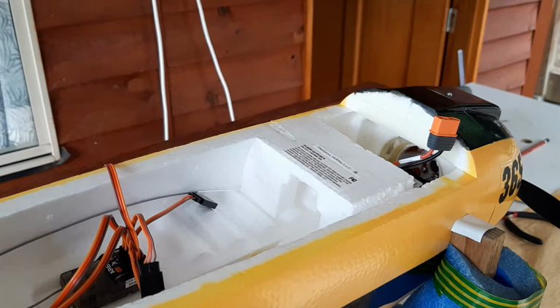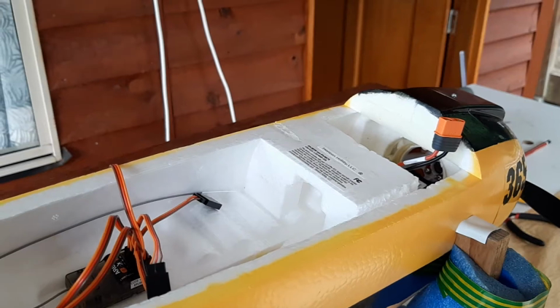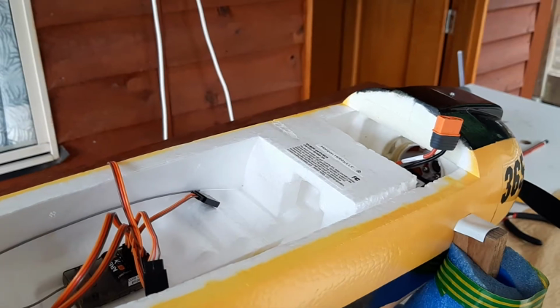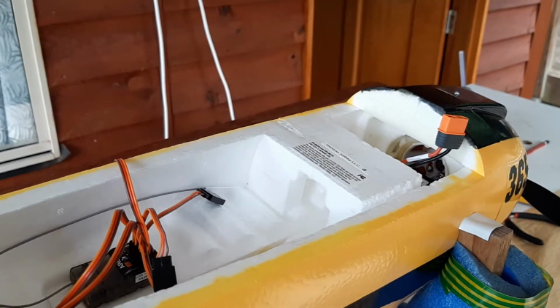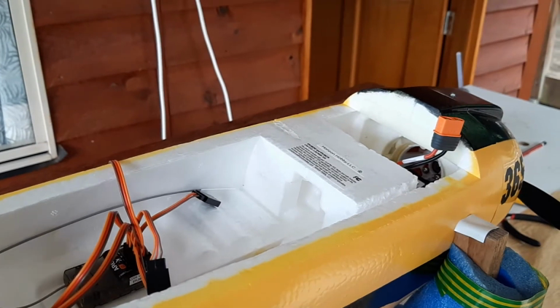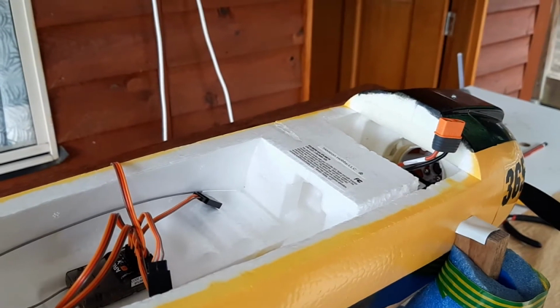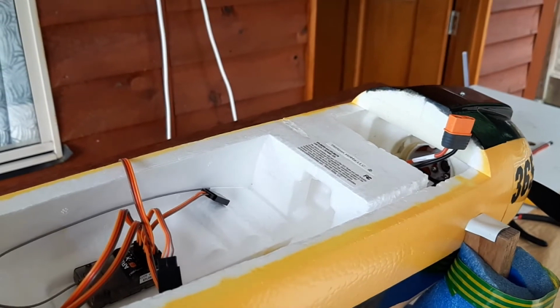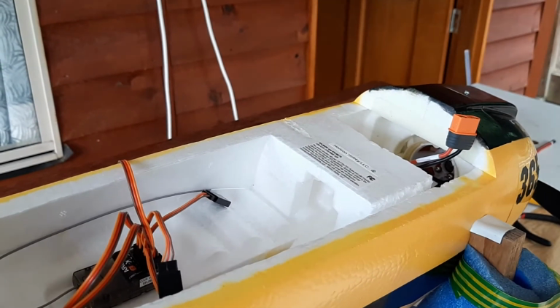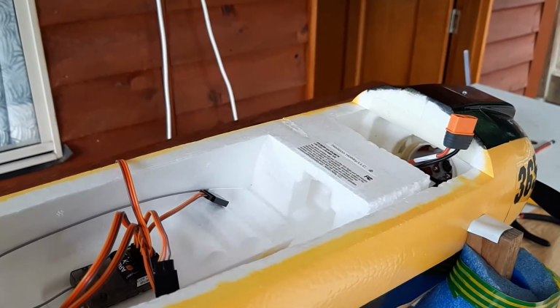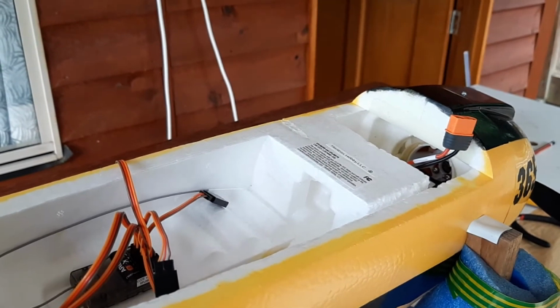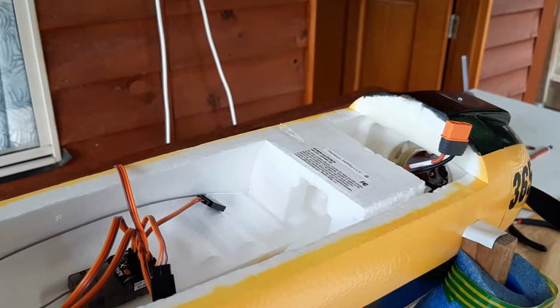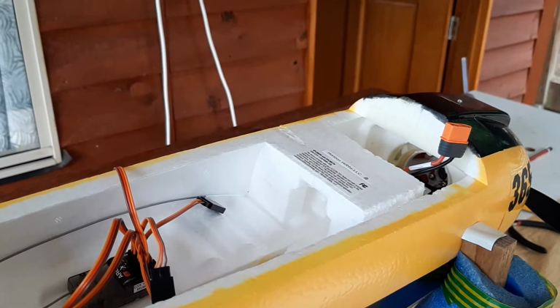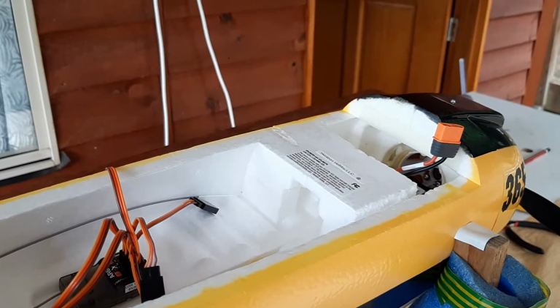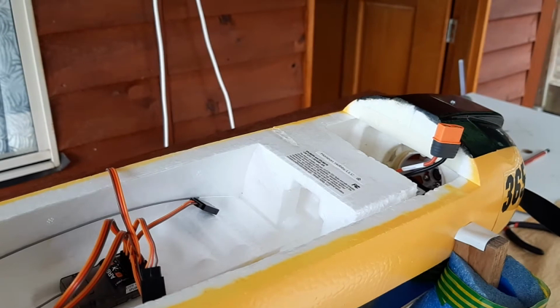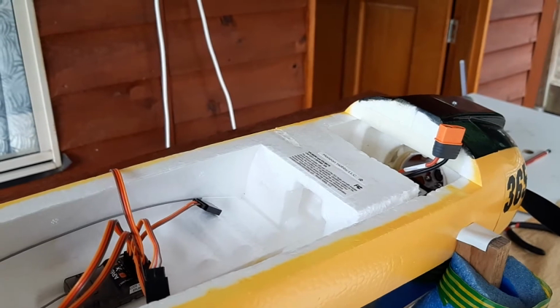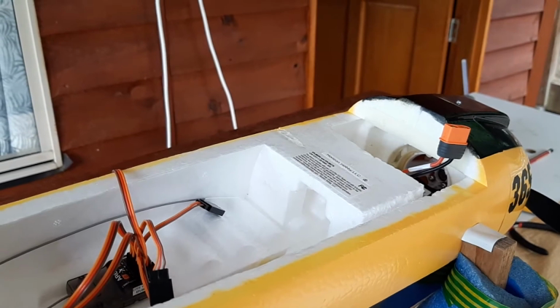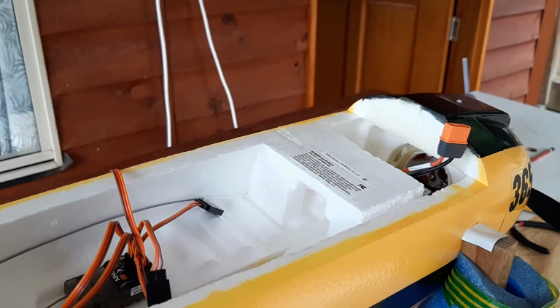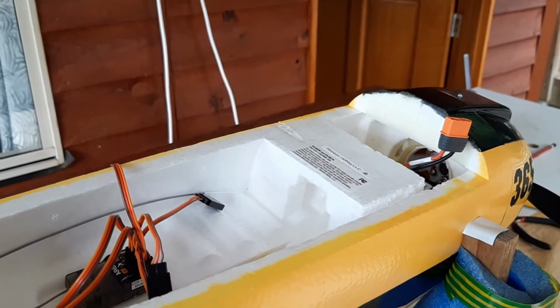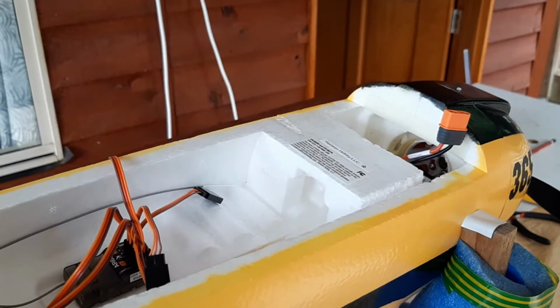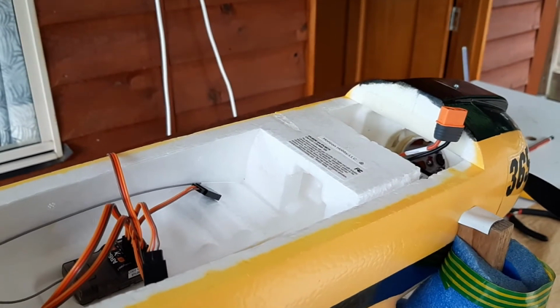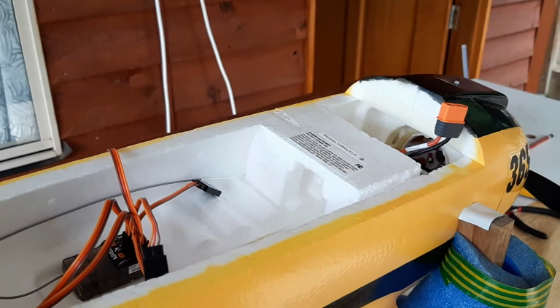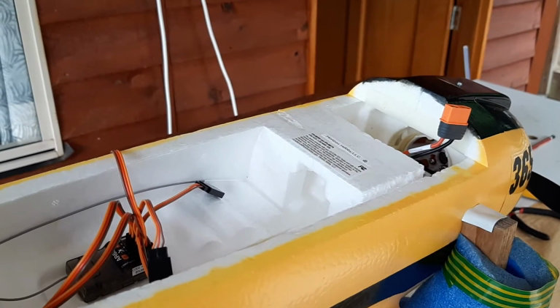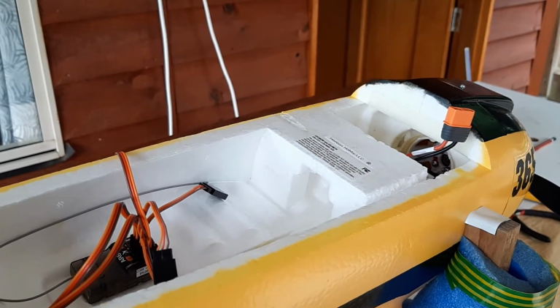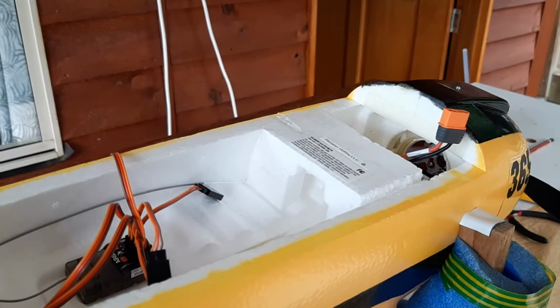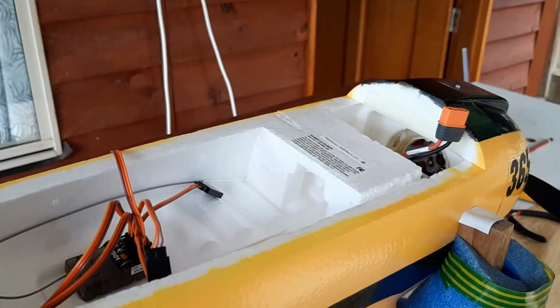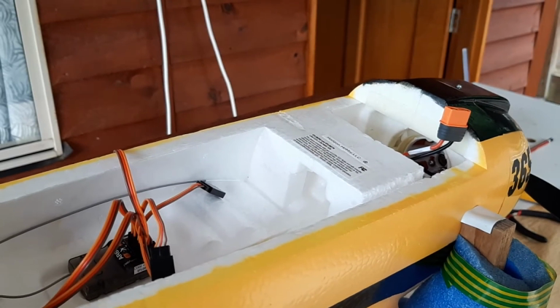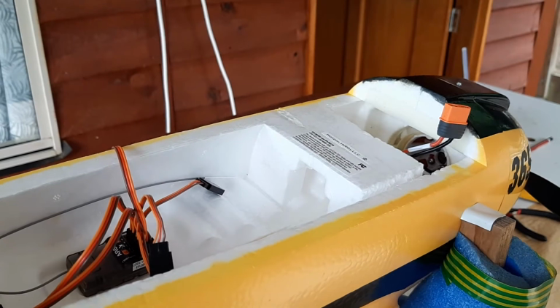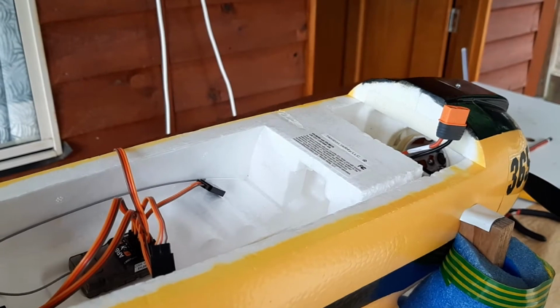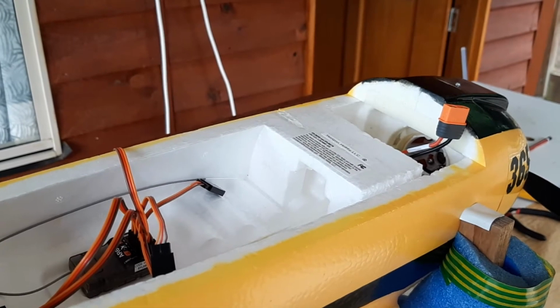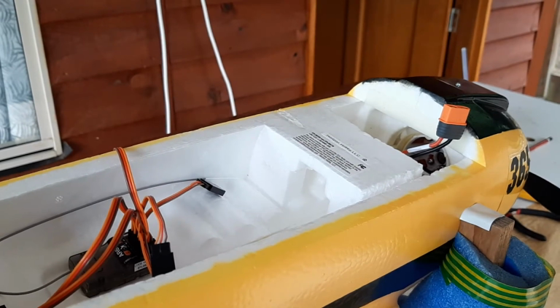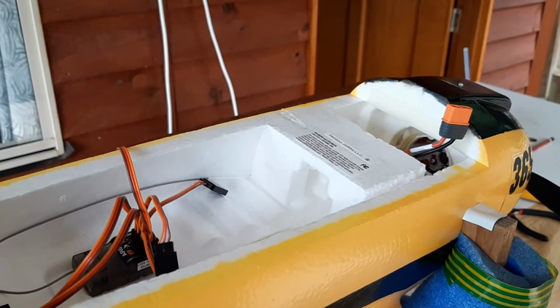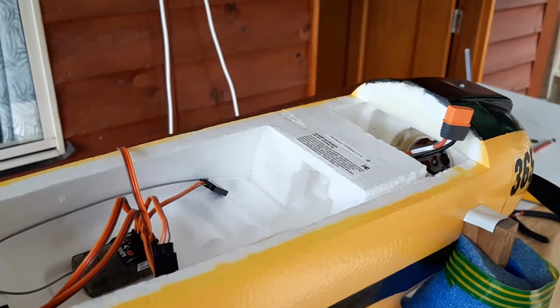G'day folks, I just thought I'd make this little quick video for all those folks out there who have this same problem that I have. I just bought this brand new eFlight Trojan T28, which is a magnificent airplane.